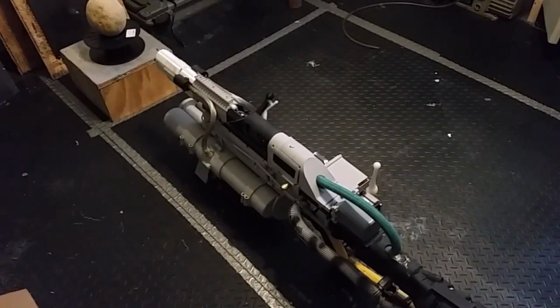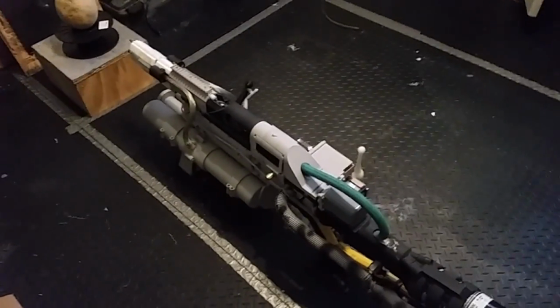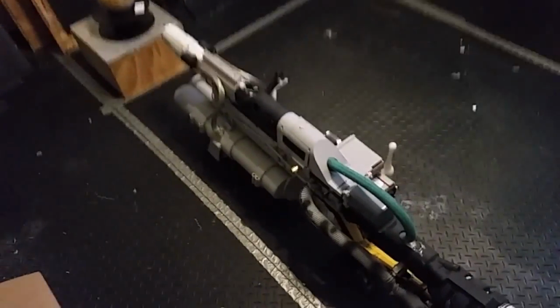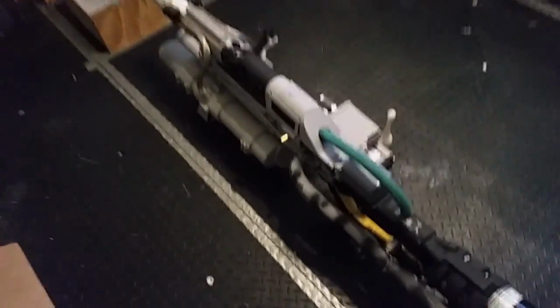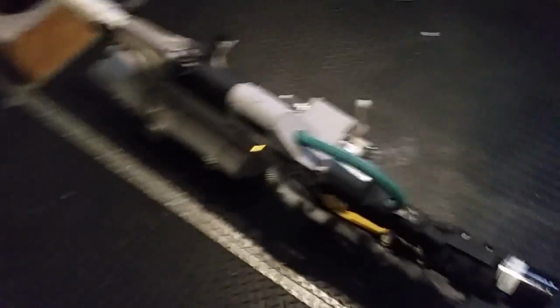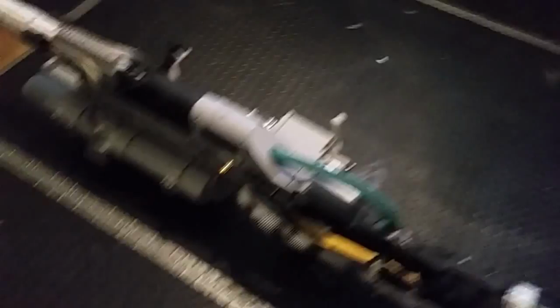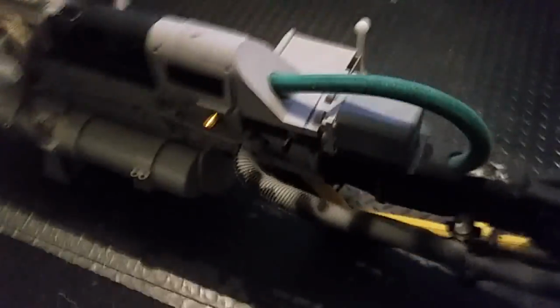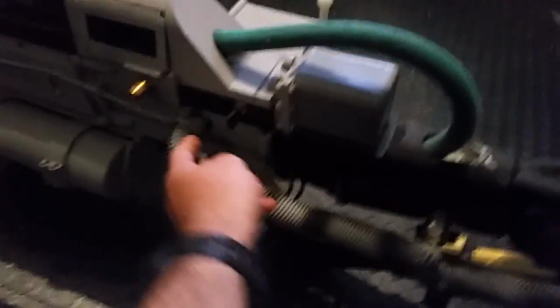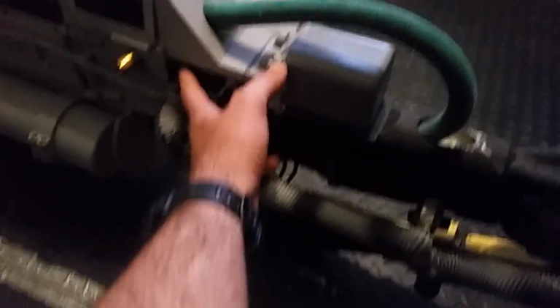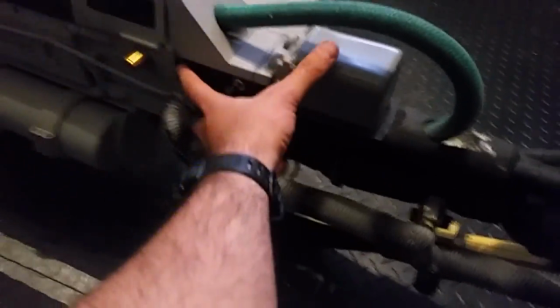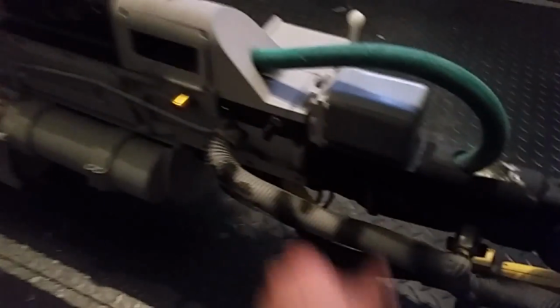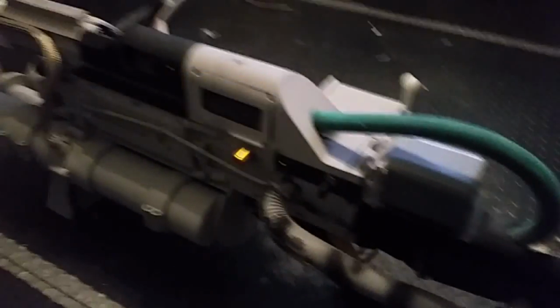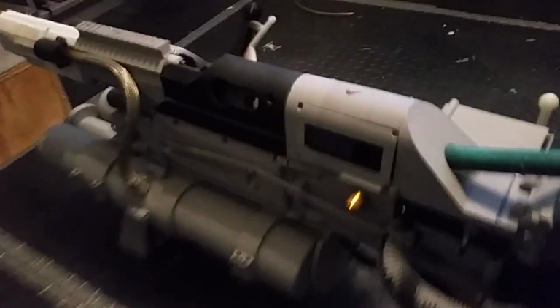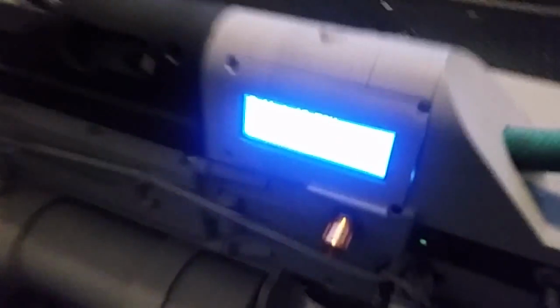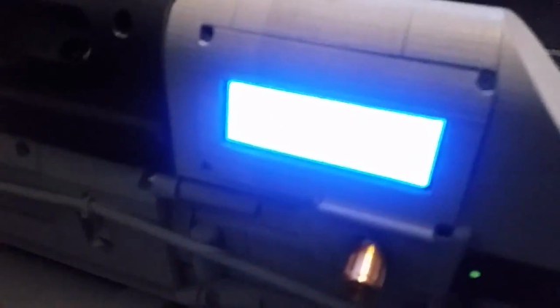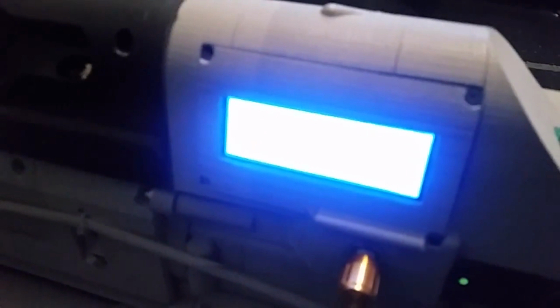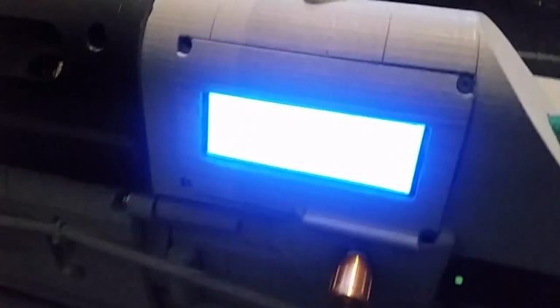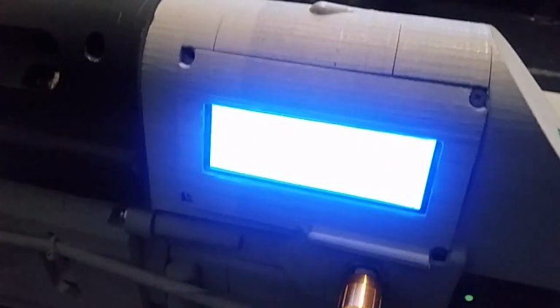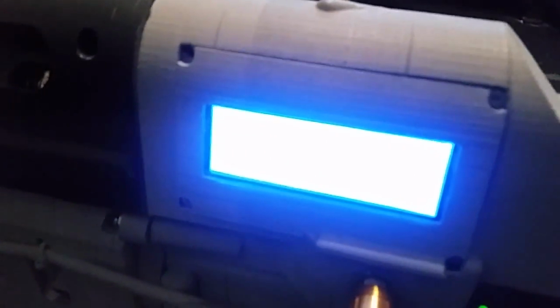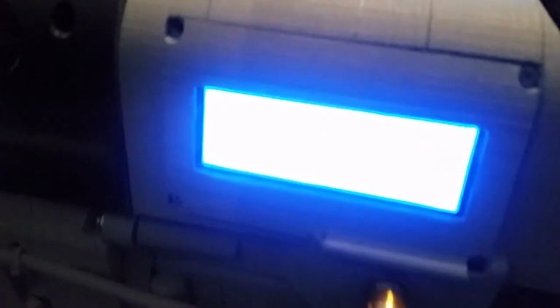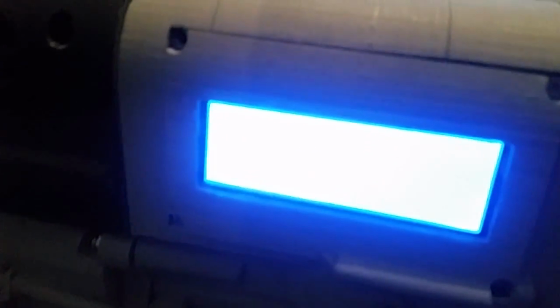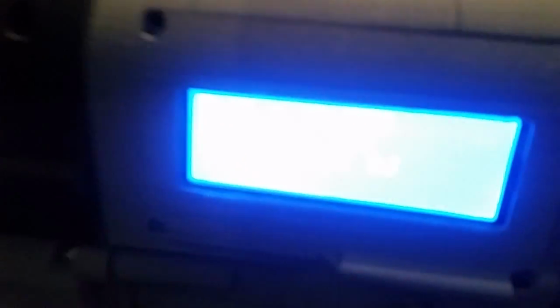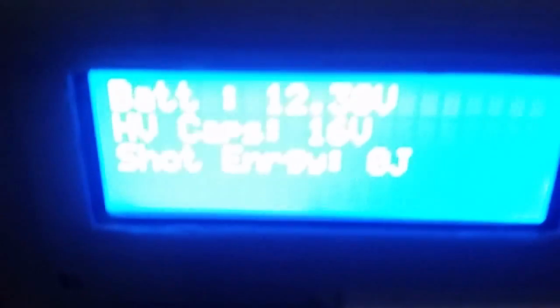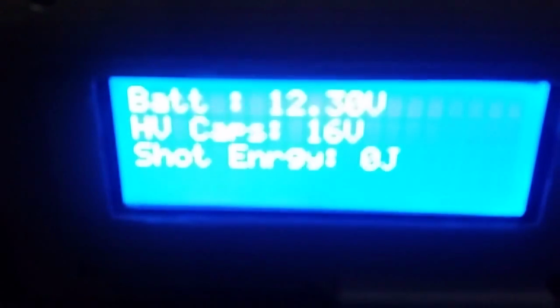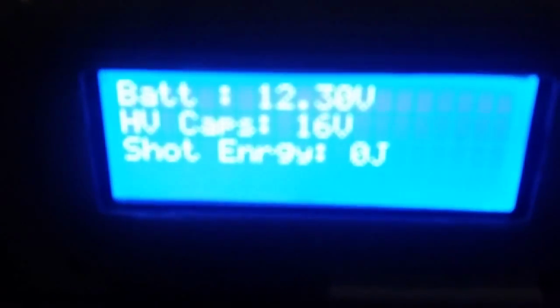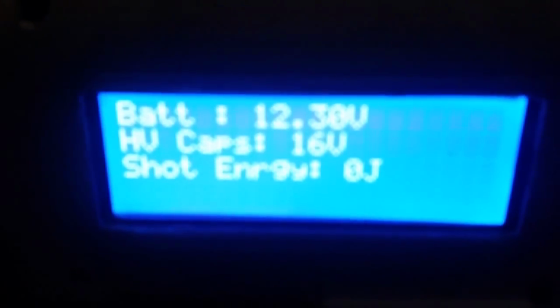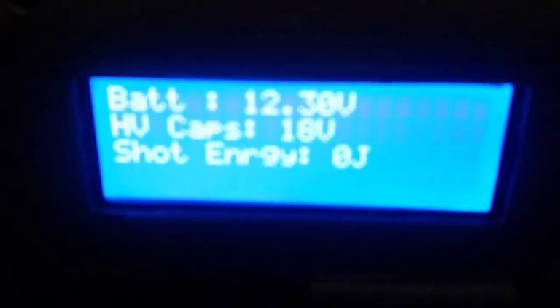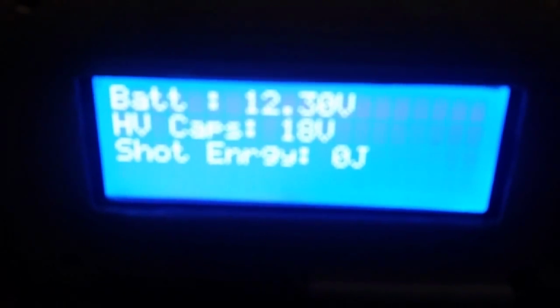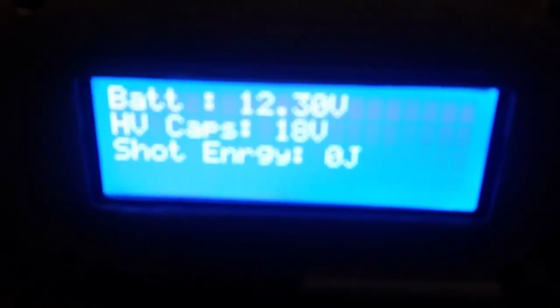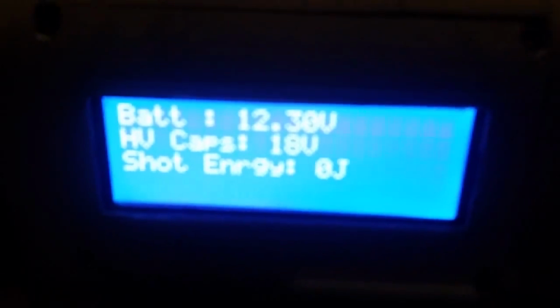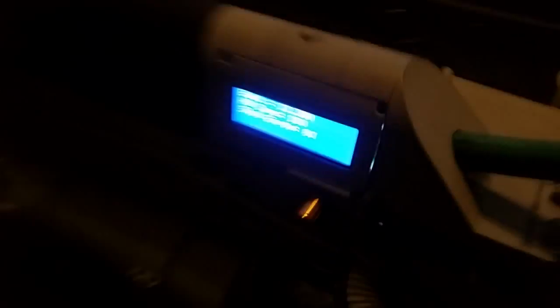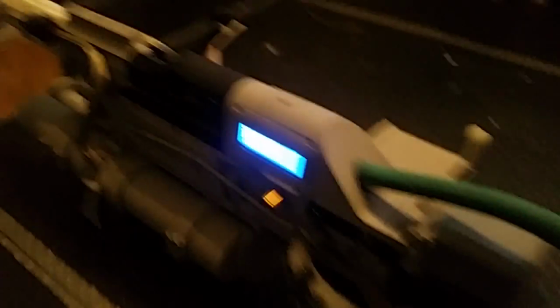All right, so we have the railgun set up here. I'm going to turn it on. It's kind of hard to see, but it's going to display the charge. There we go — battery voltage, capacitor charge, and shot energy there.